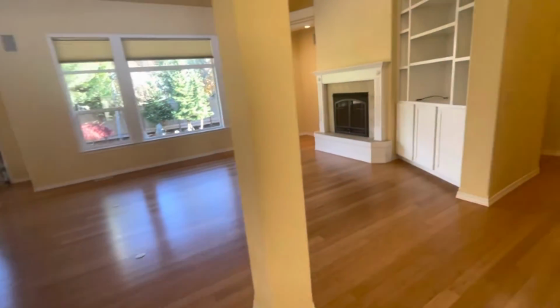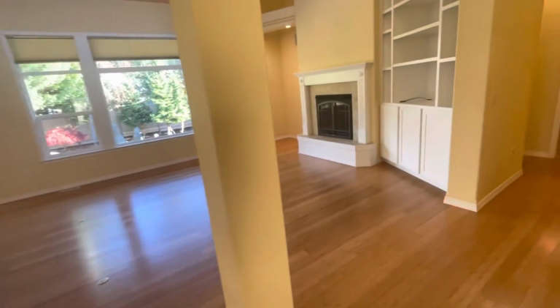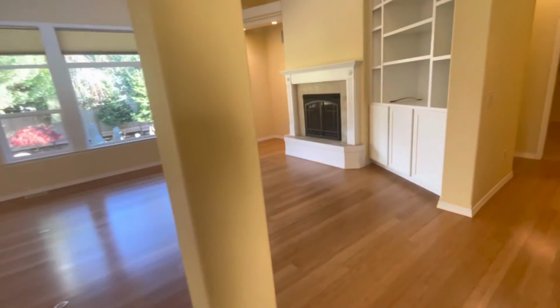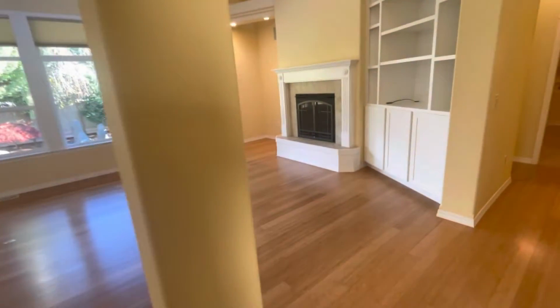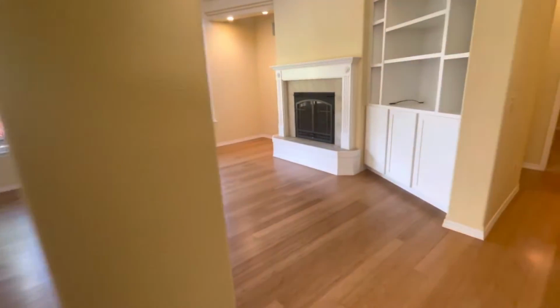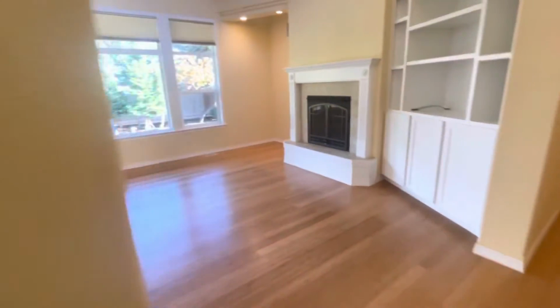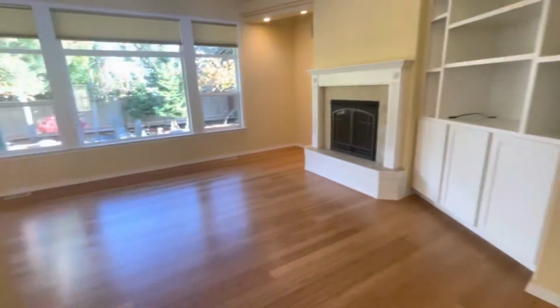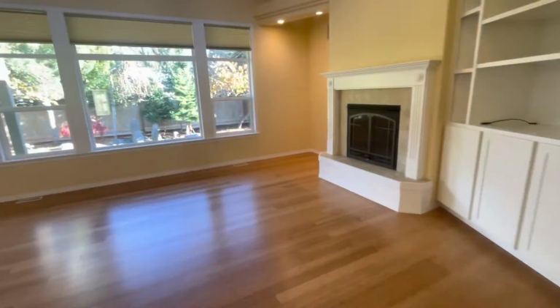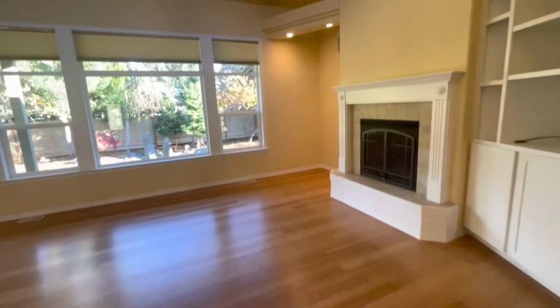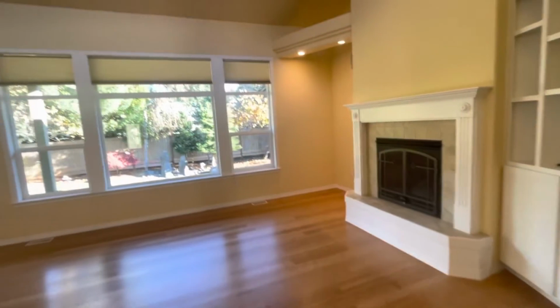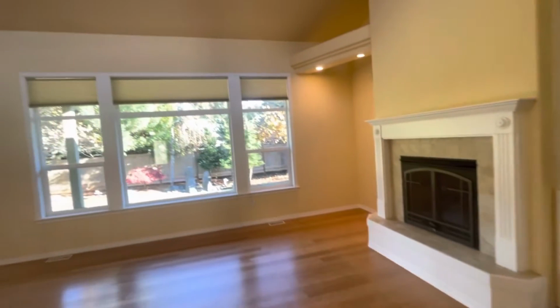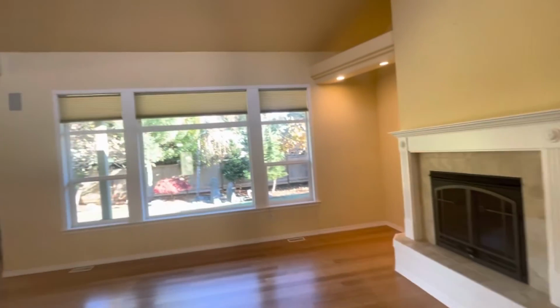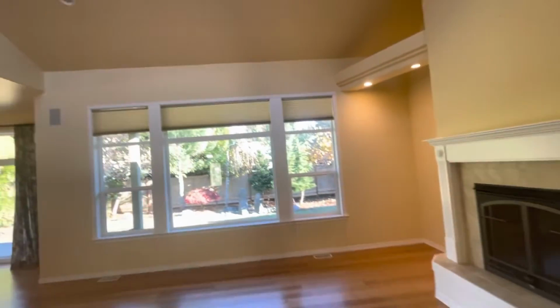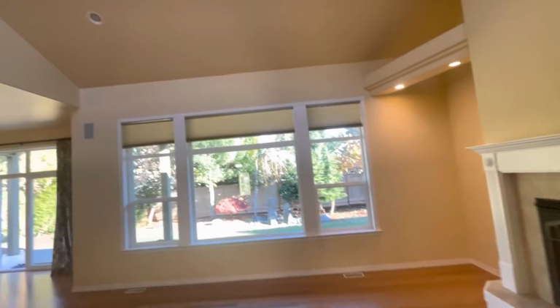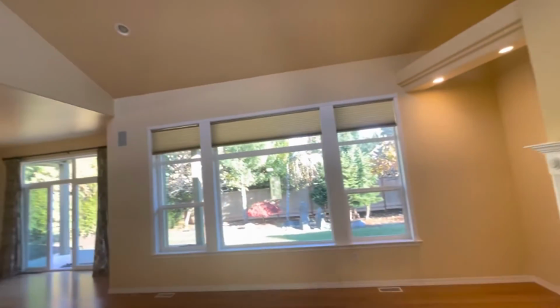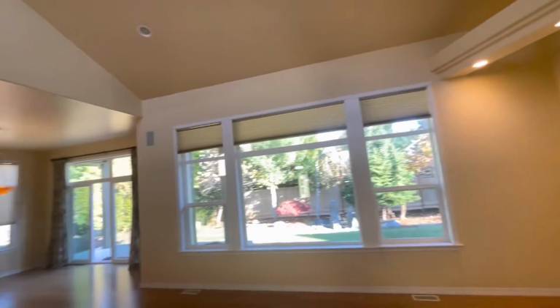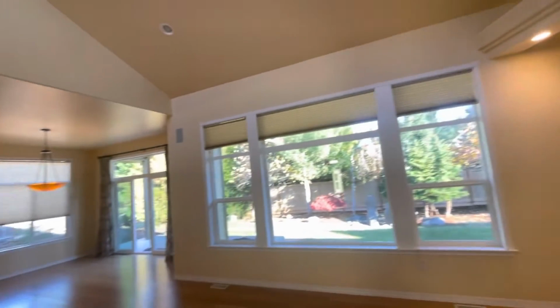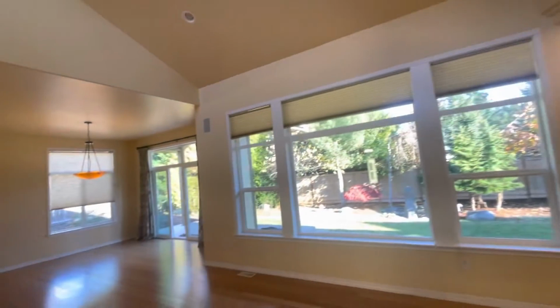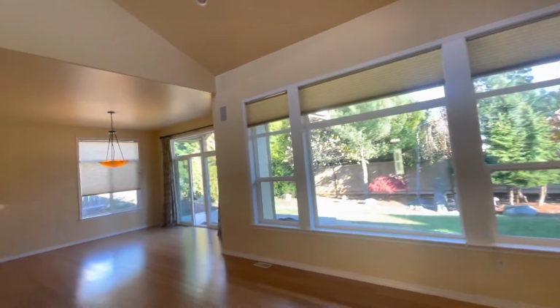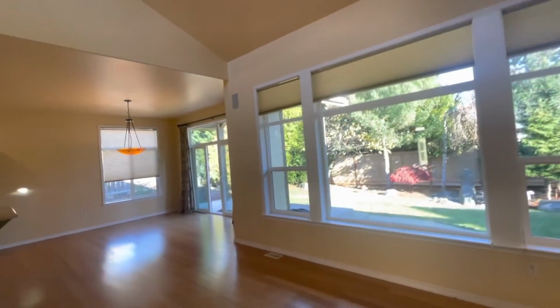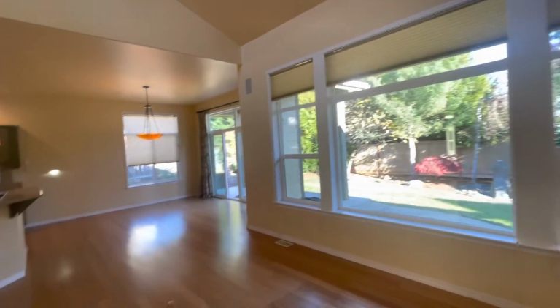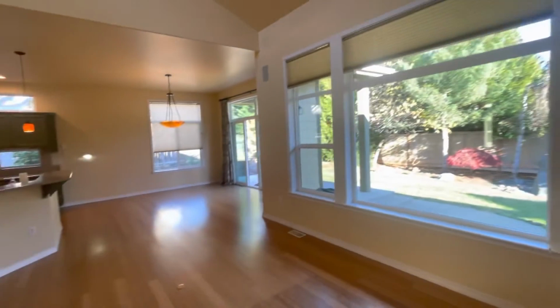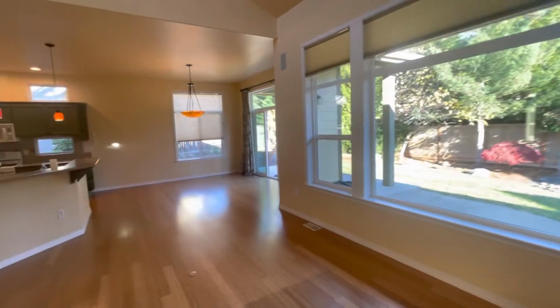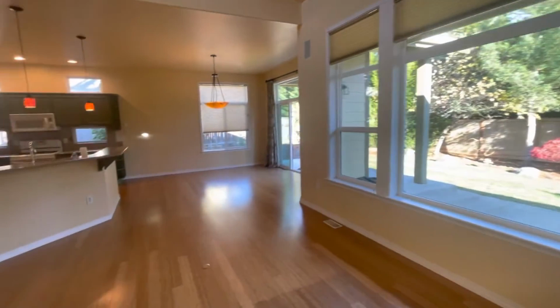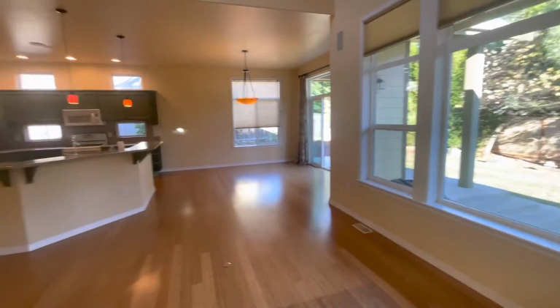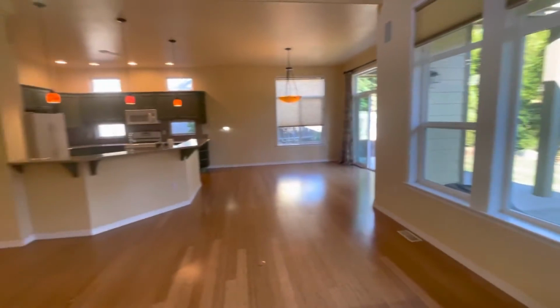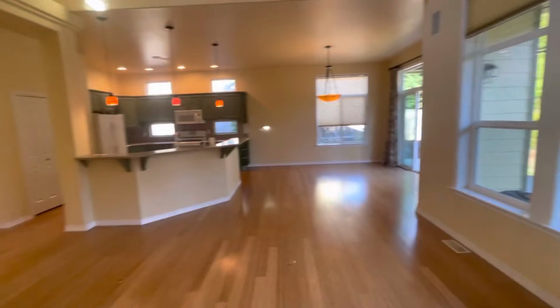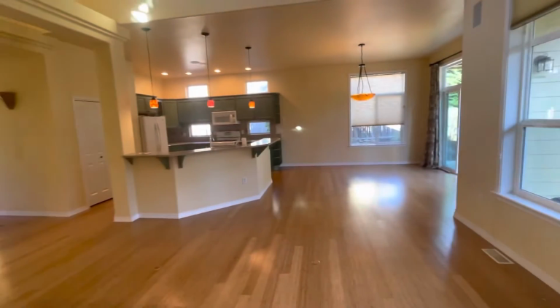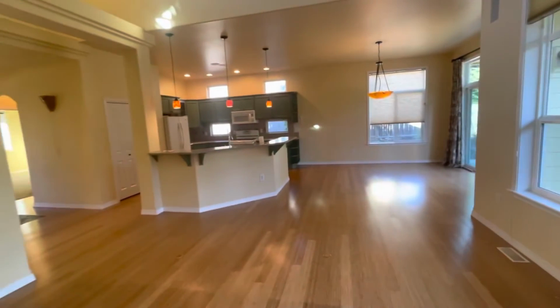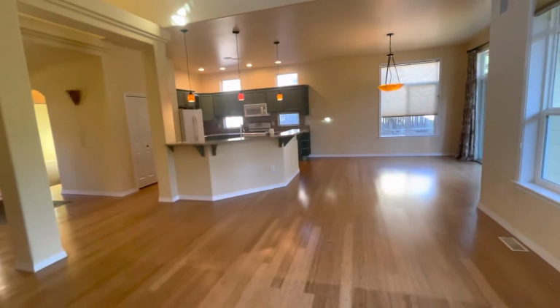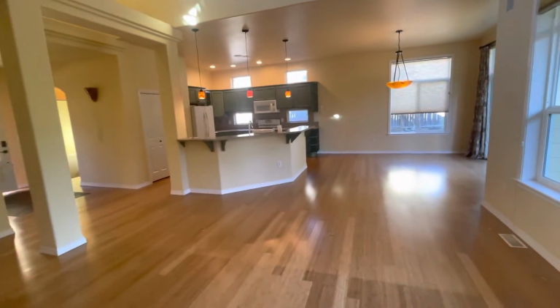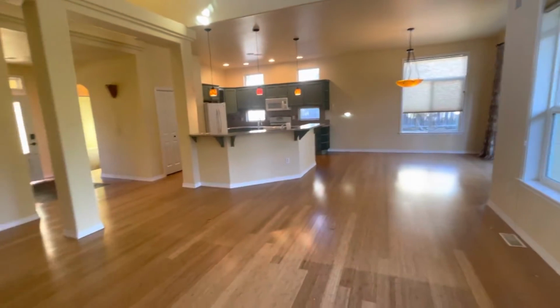As we walk out to our living room area you can see our living room has a fireplace, vaulted ceilings, and the dining room and kitchen are over here.